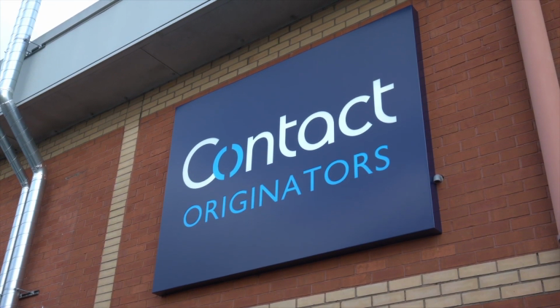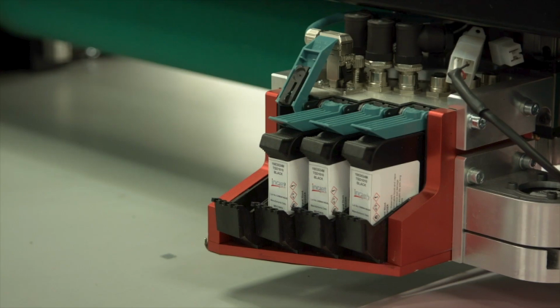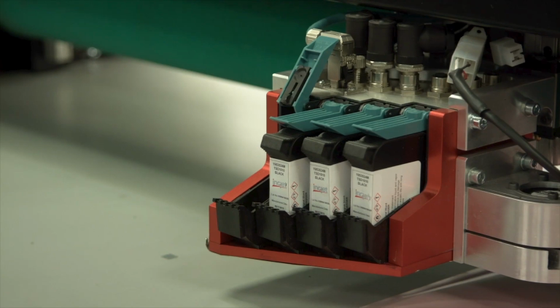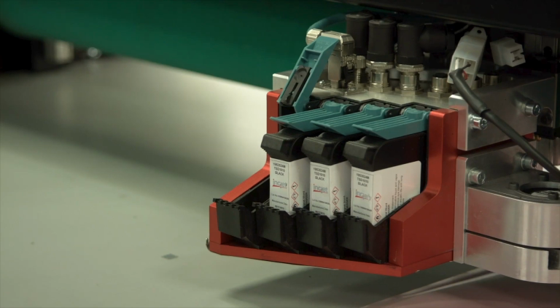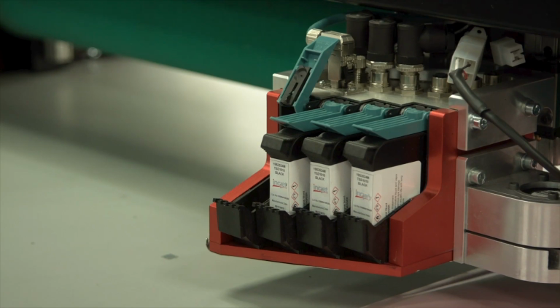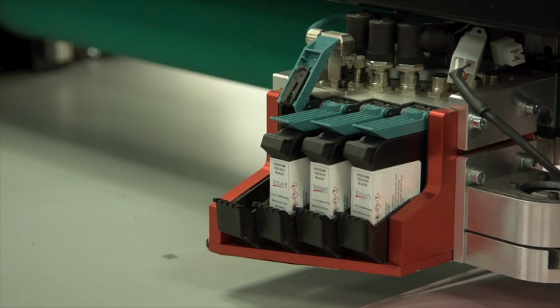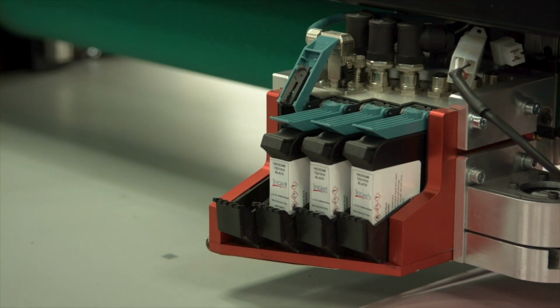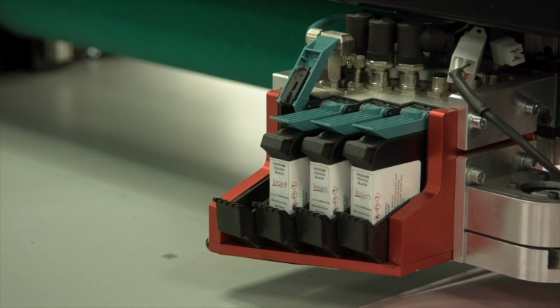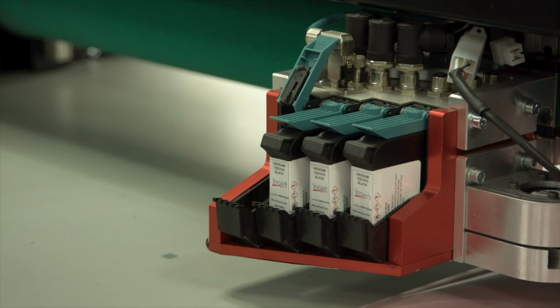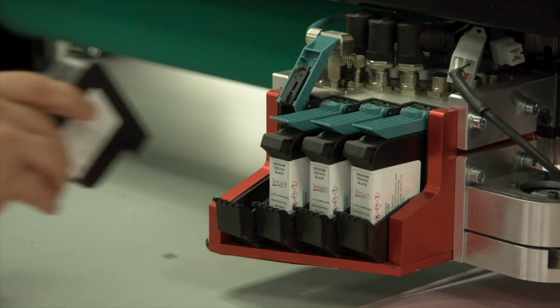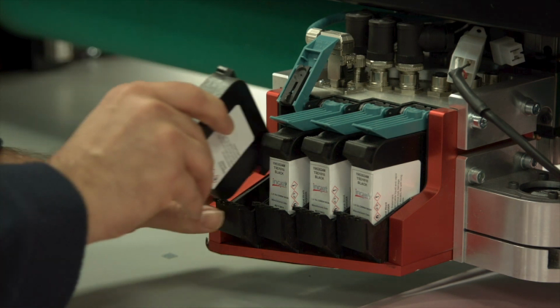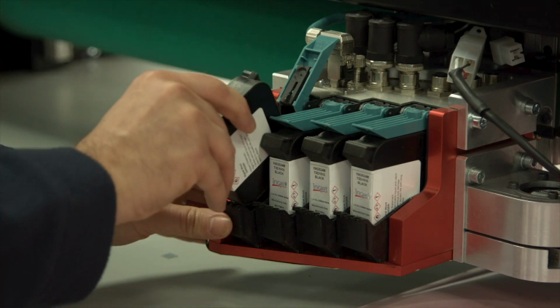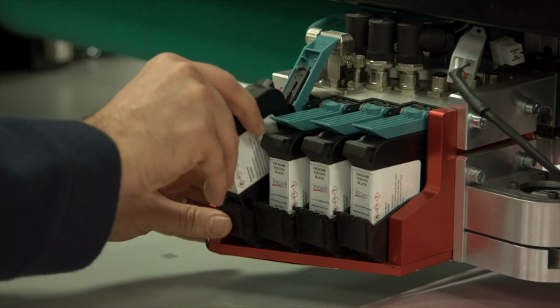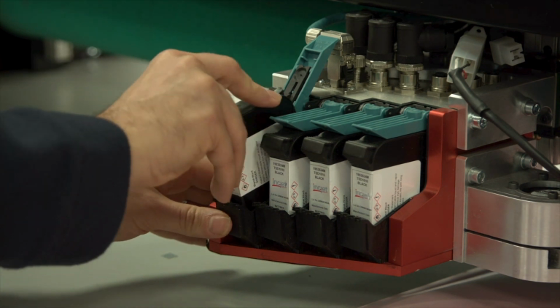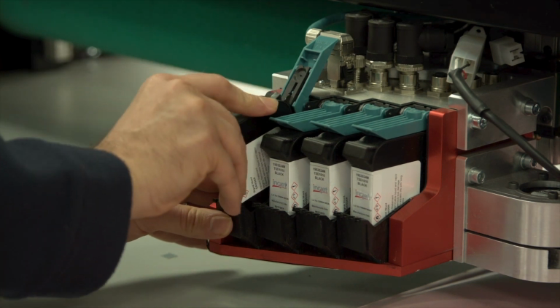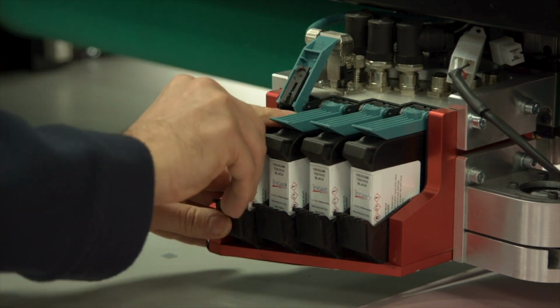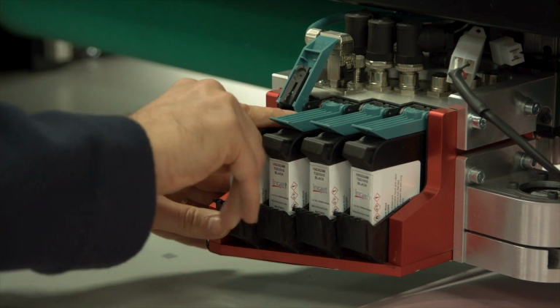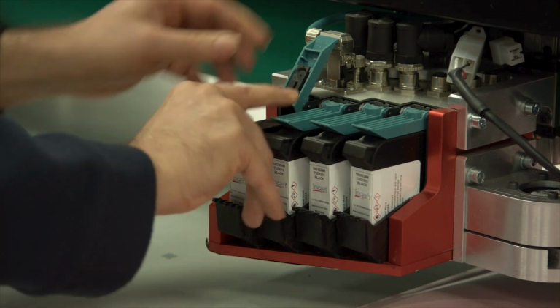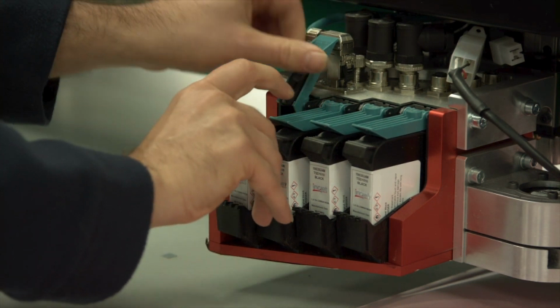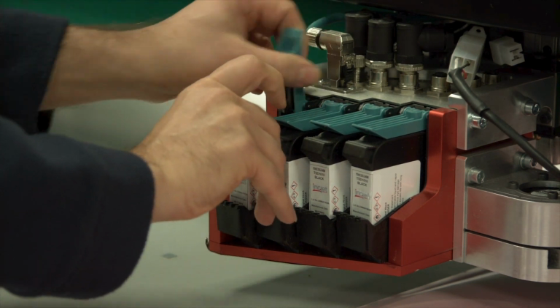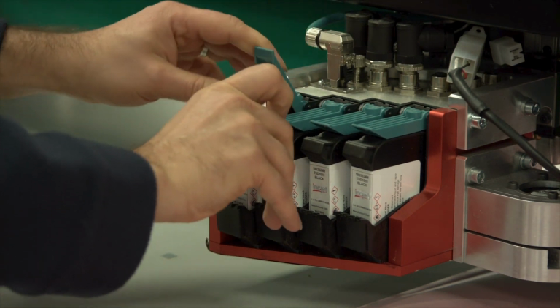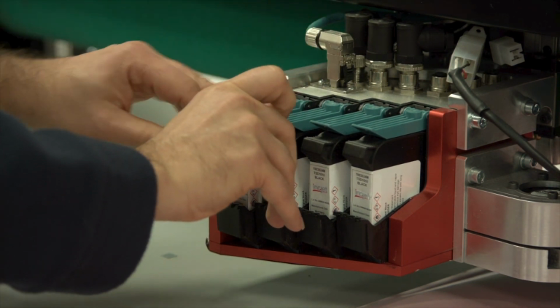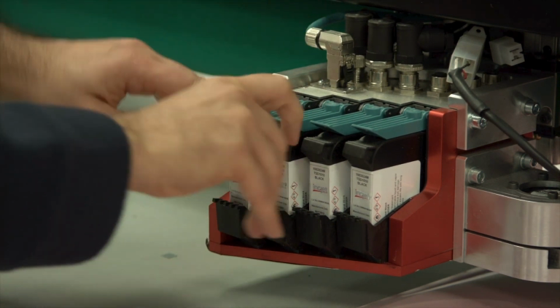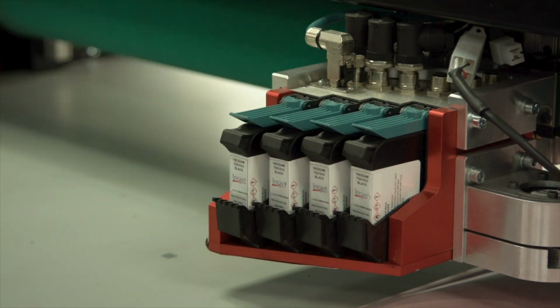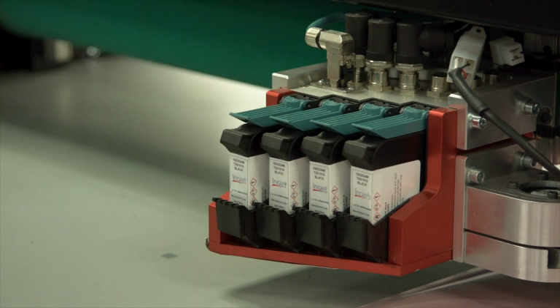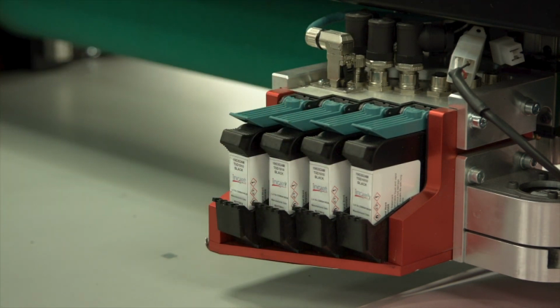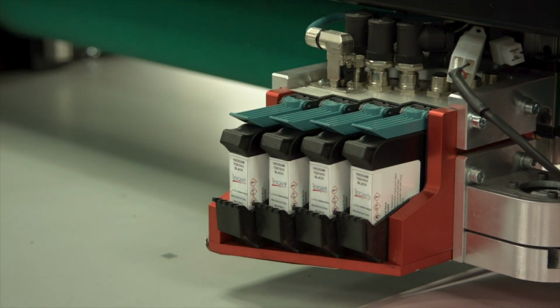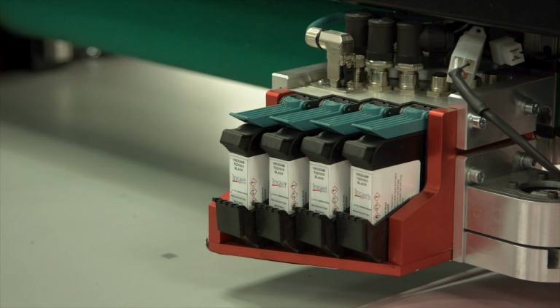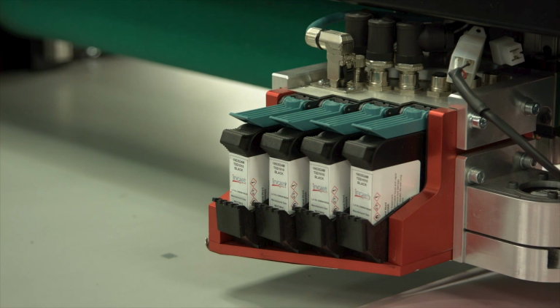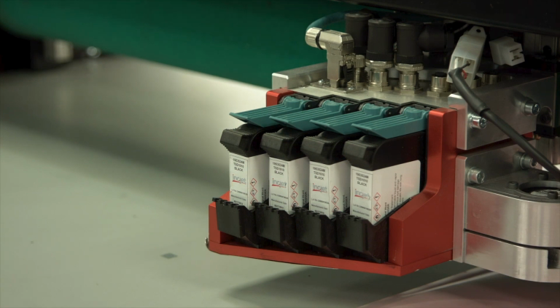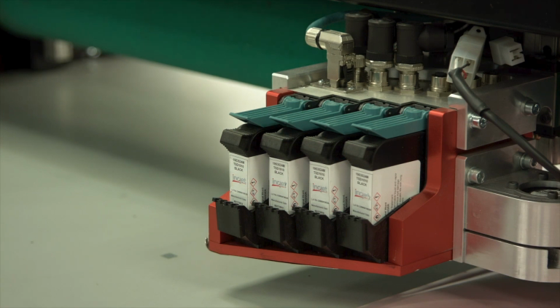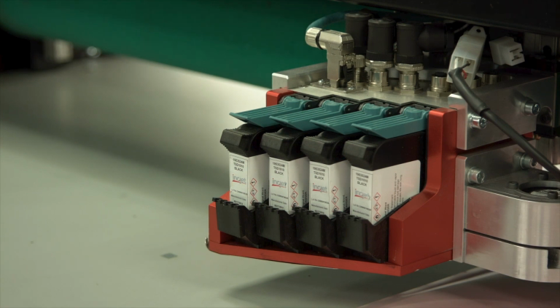The AV inkjet is a label-less system allowing us to standardise and automate our process. The inkjet is resilient to cleaning solutions, so no need to replace damaged labels anymore.